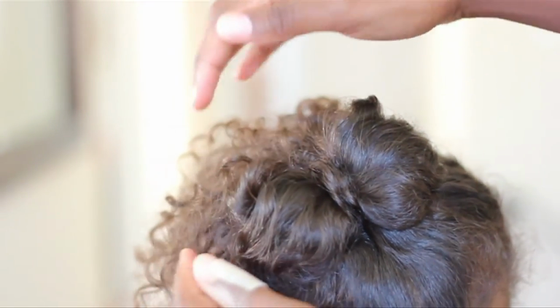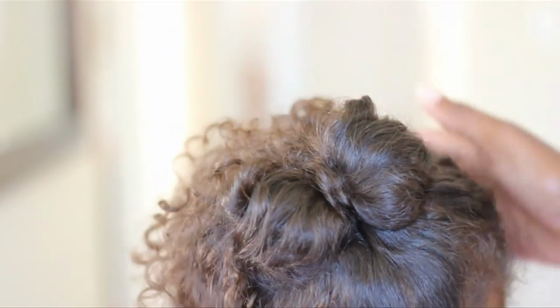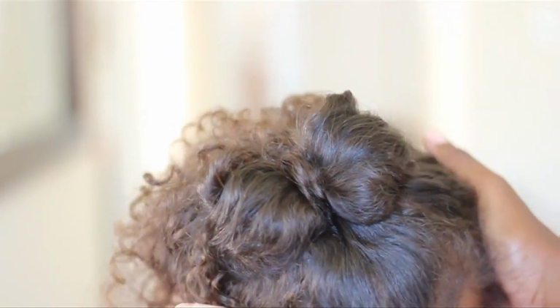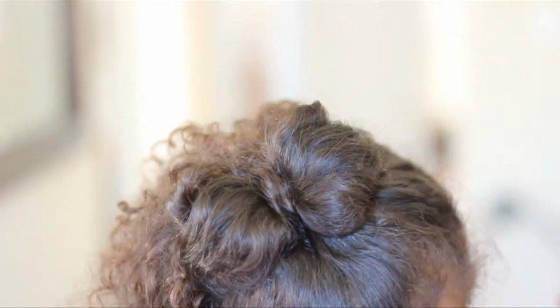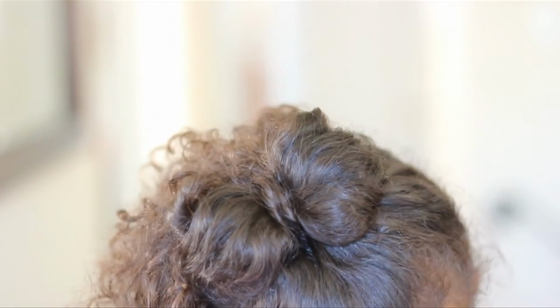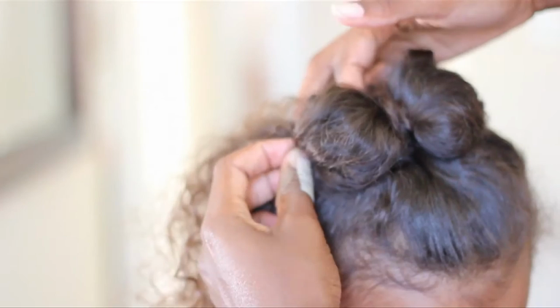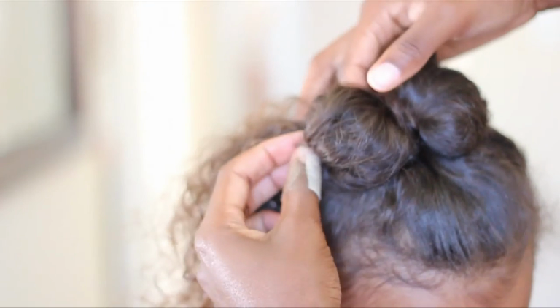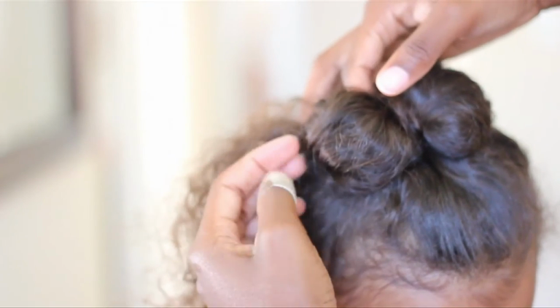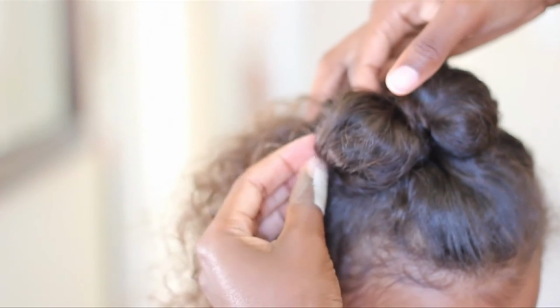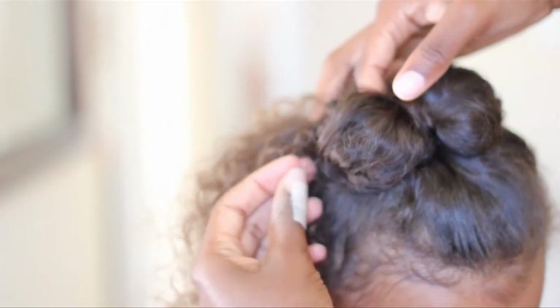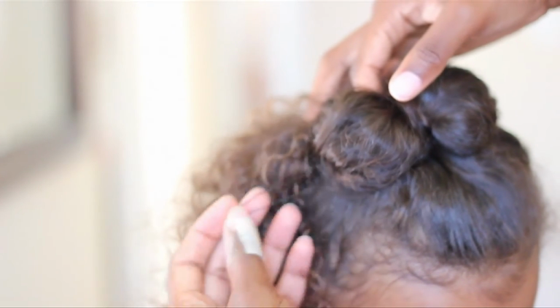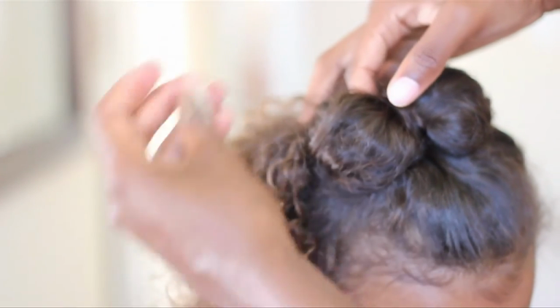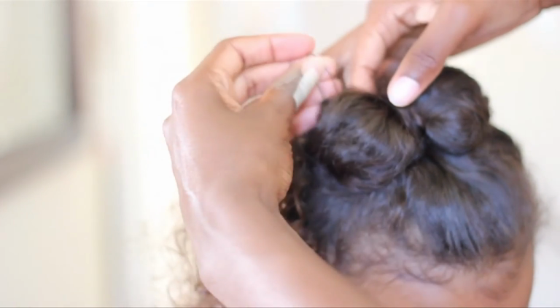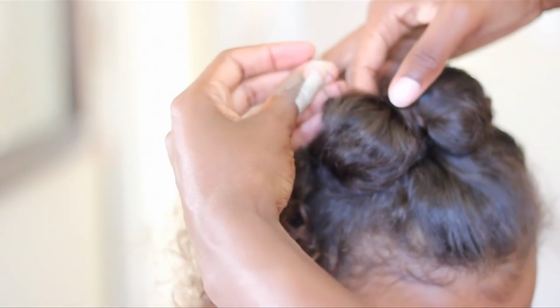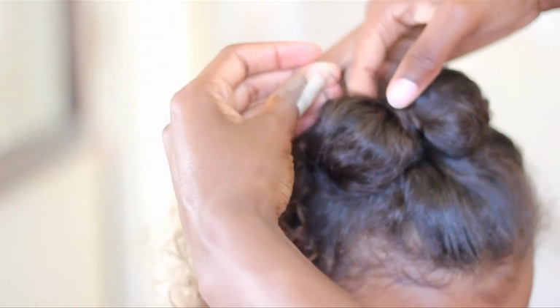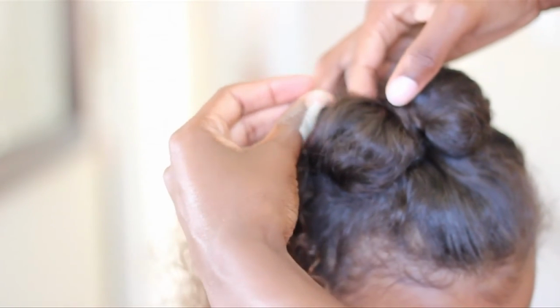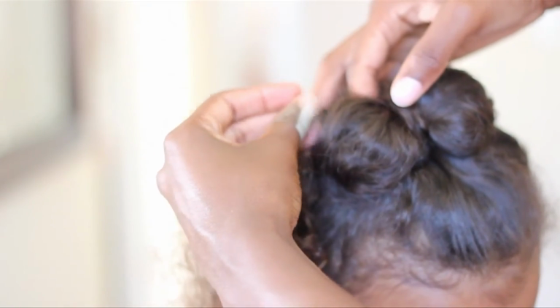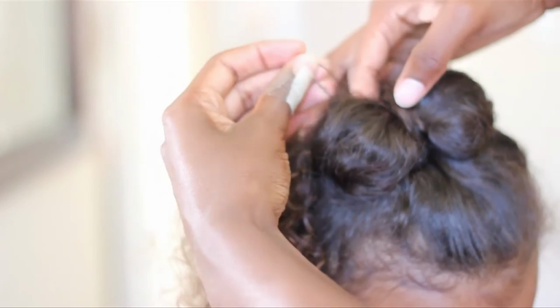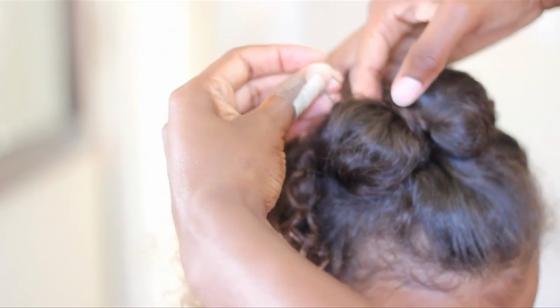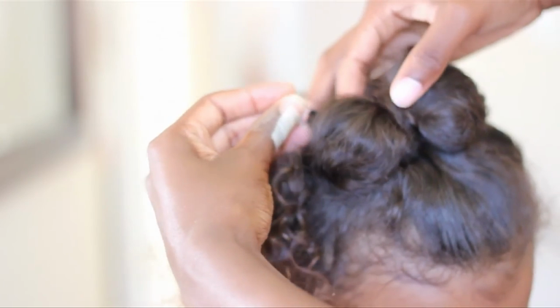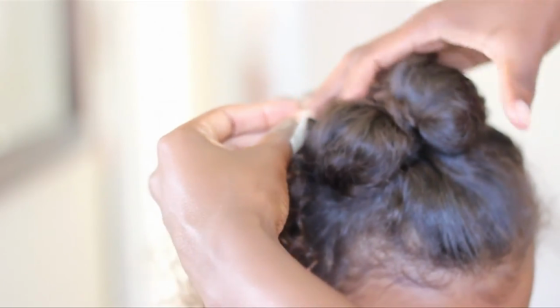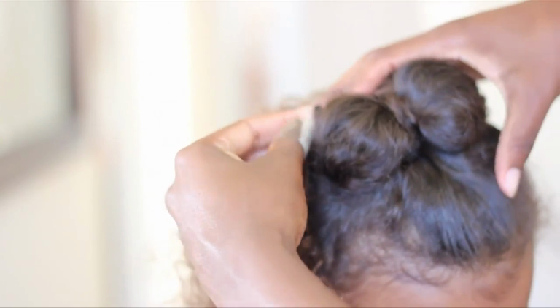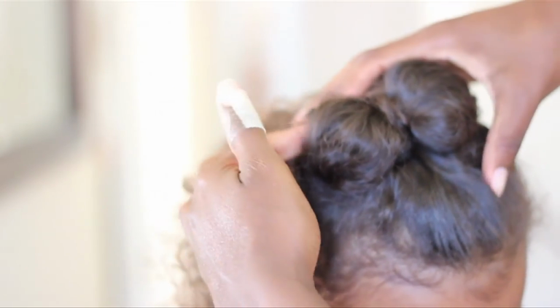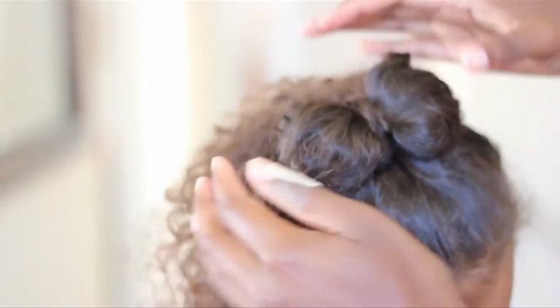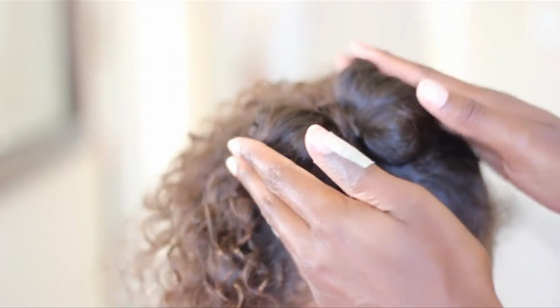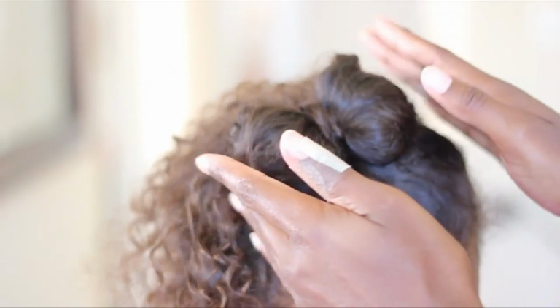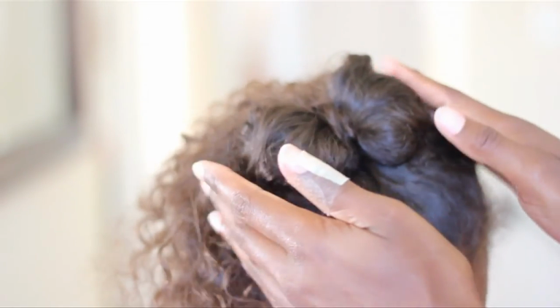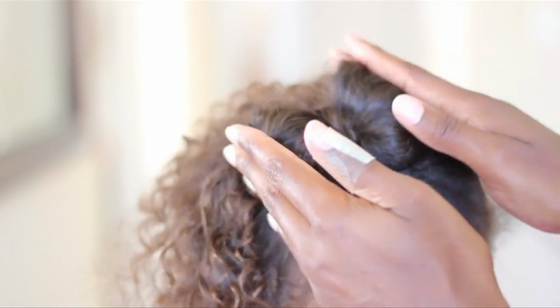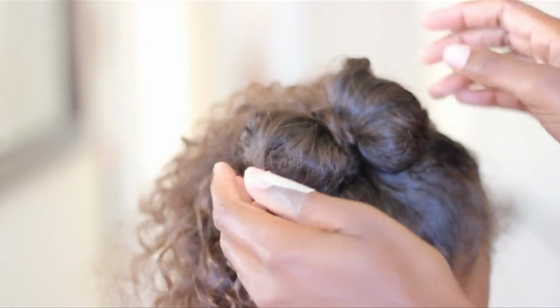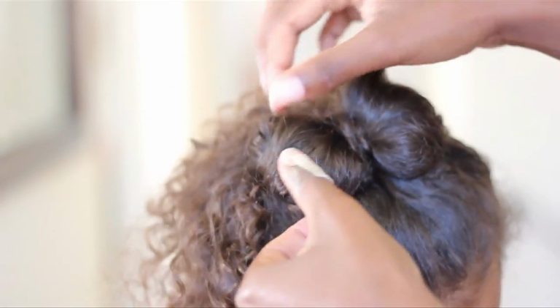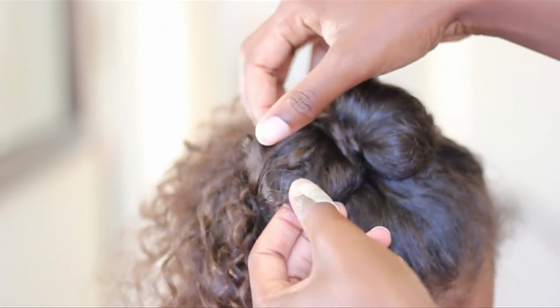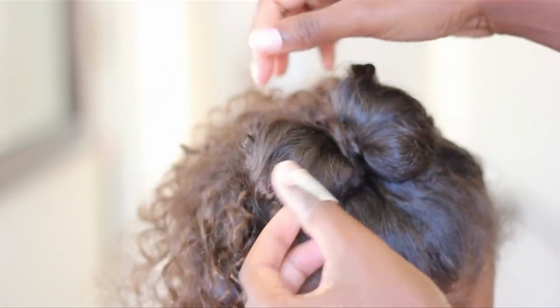So I hope you've enjoyed this tutorial. Be sure to check out weatheranchormama.com for more cute curly hairstyles, and of course don't forget to subscribe. Thank you so much, bye!